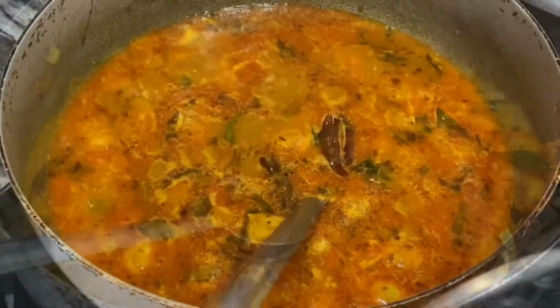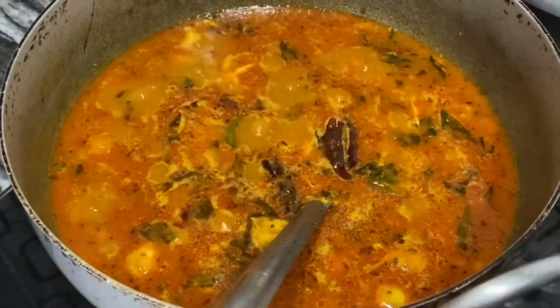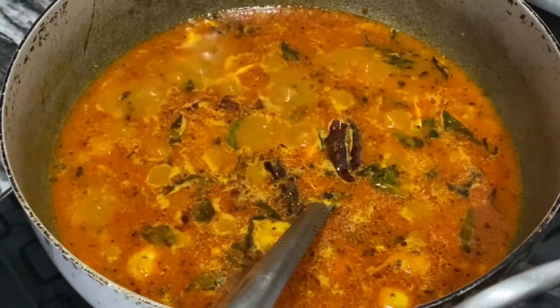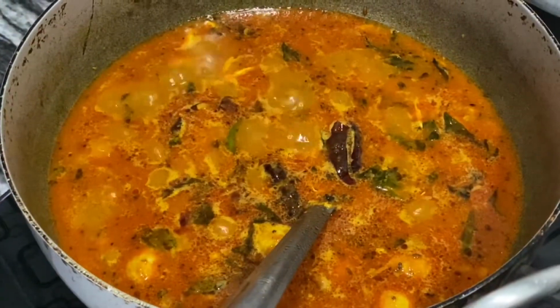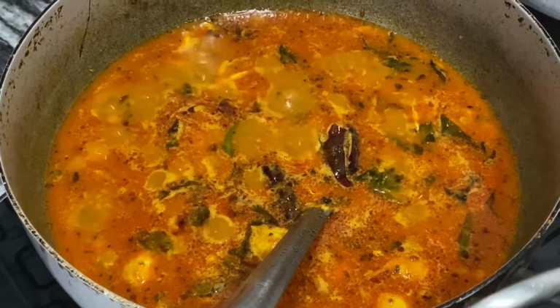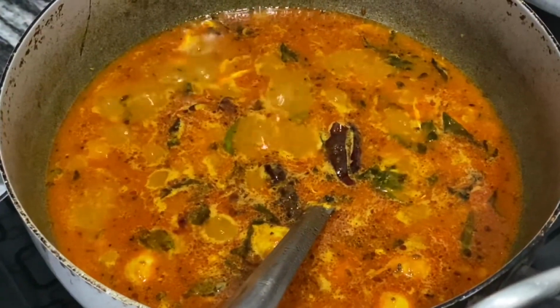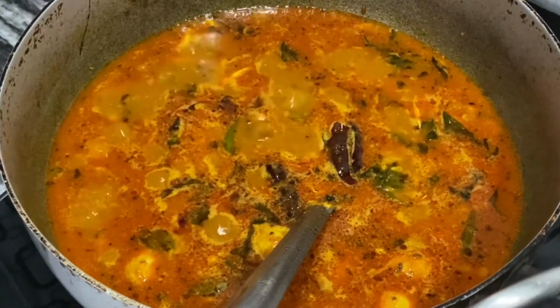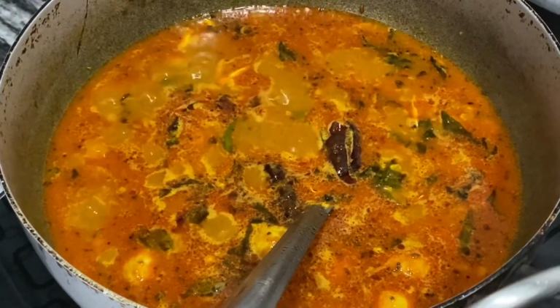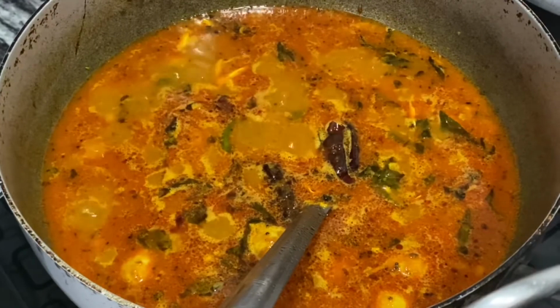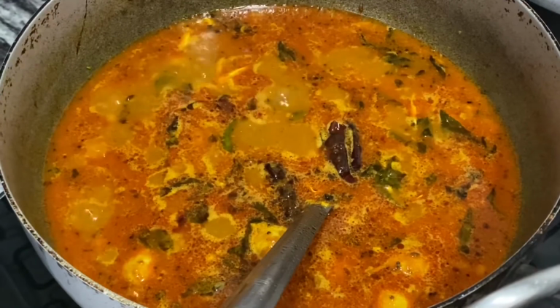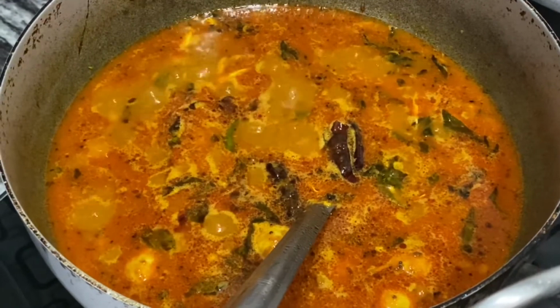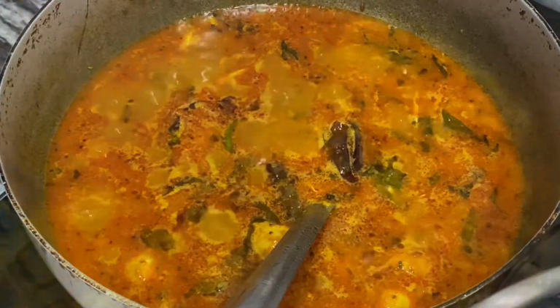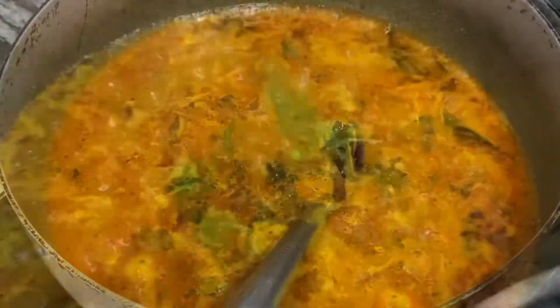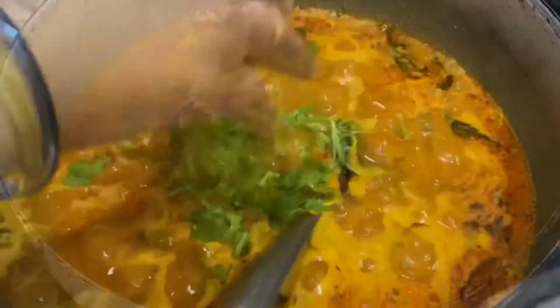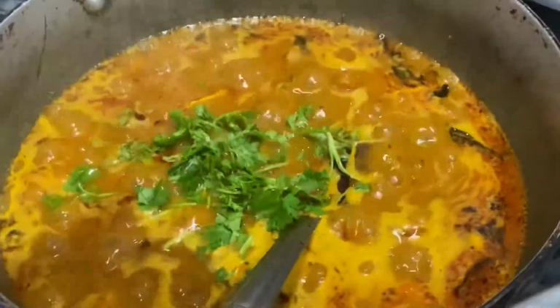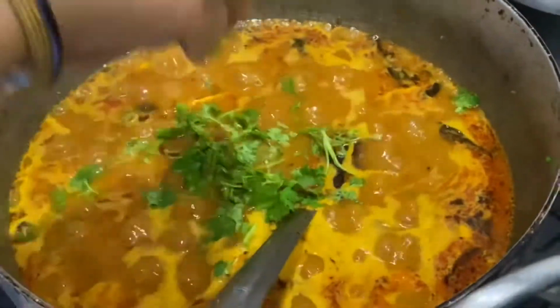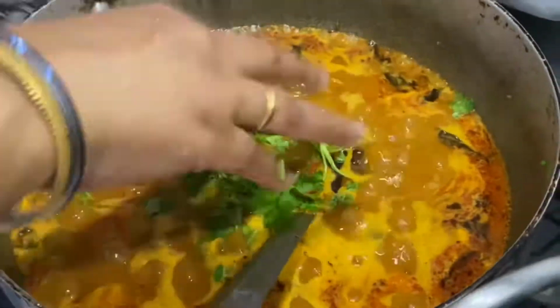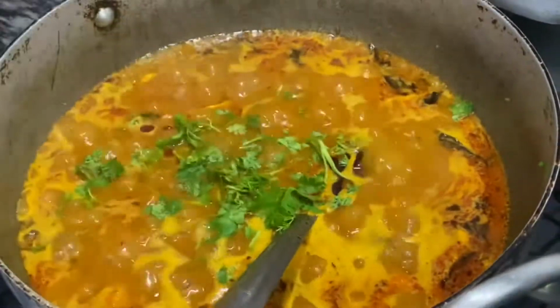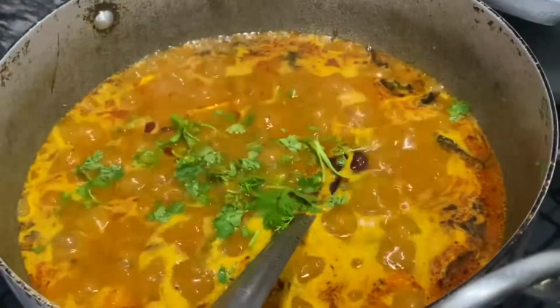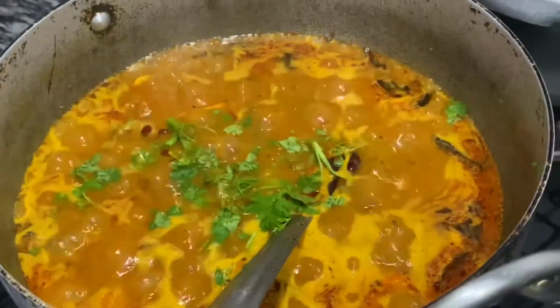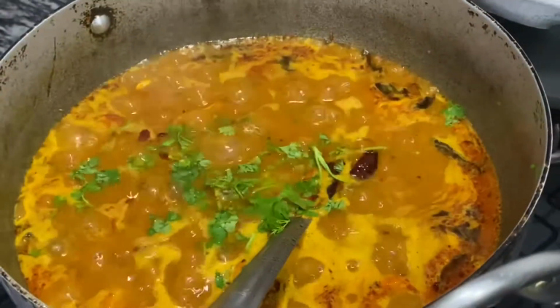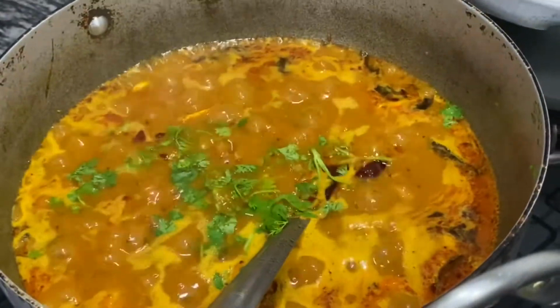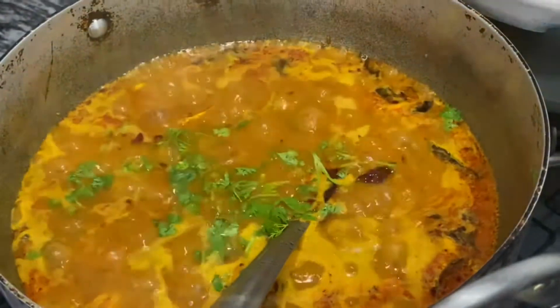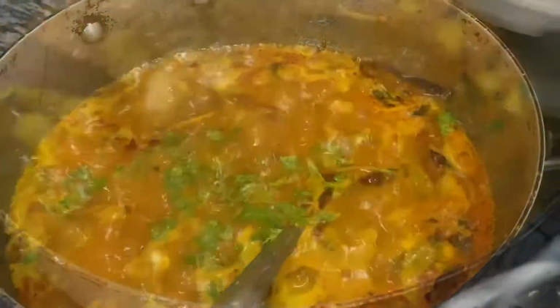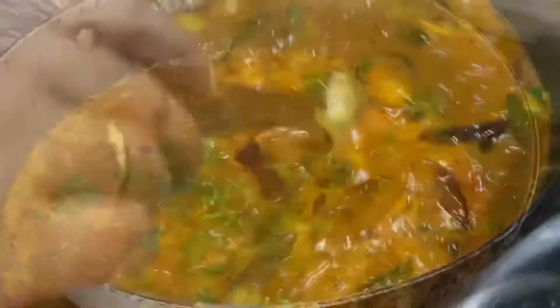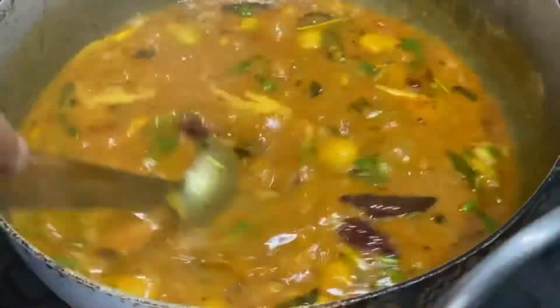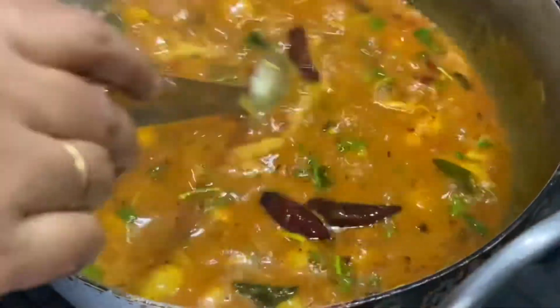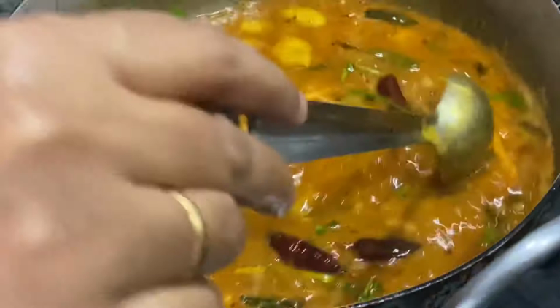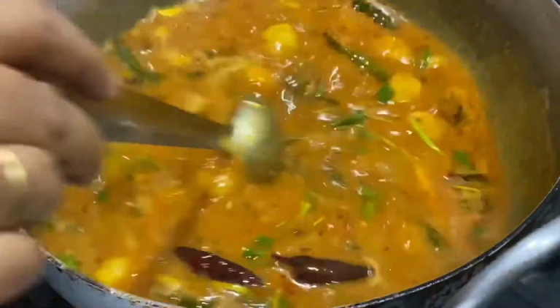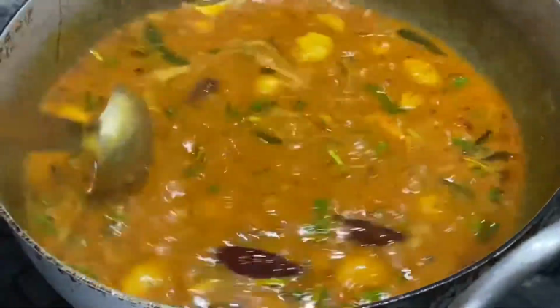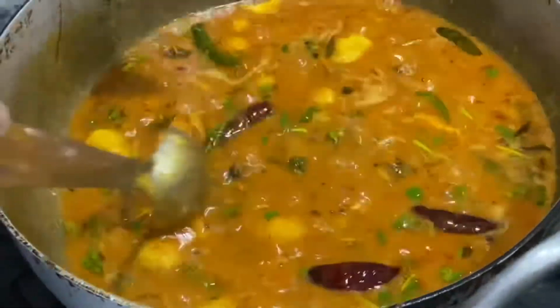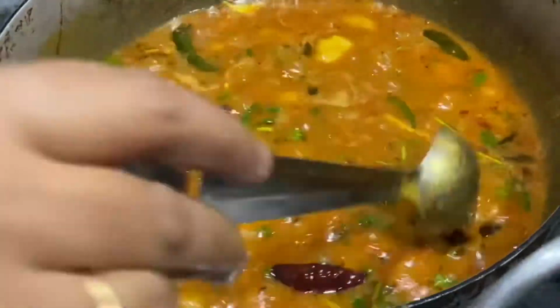We are going to let this come to a boil. Lastly, let us top this with some coriander leaves and mix it up once.